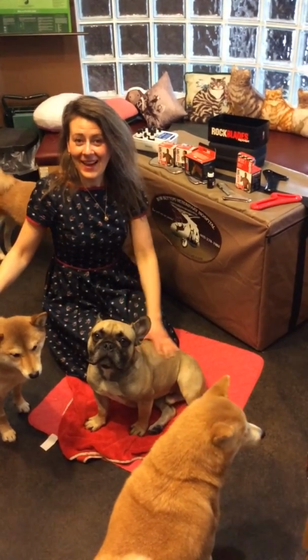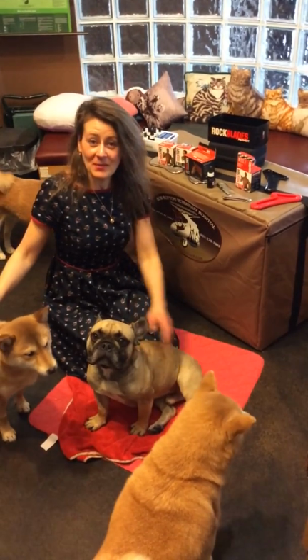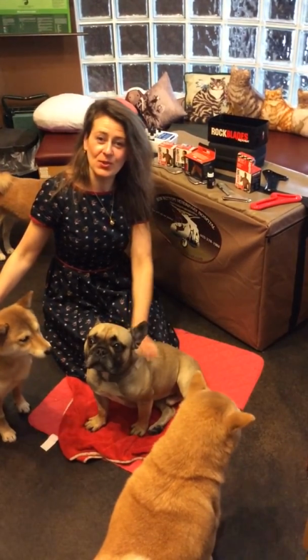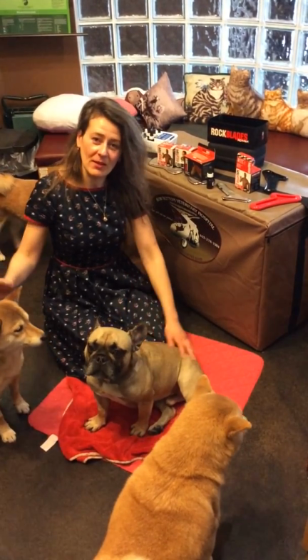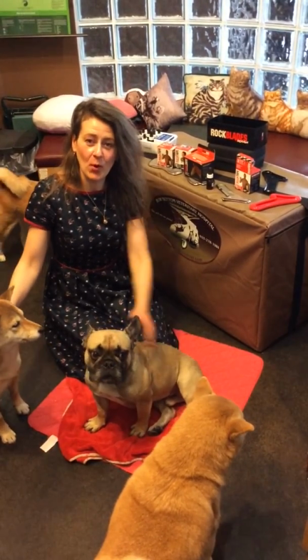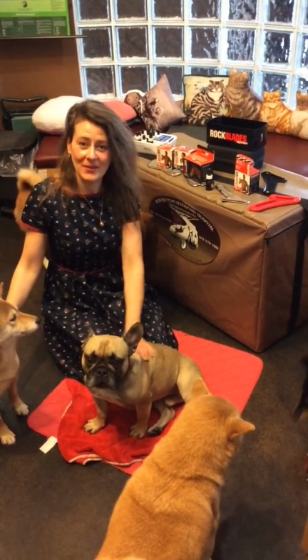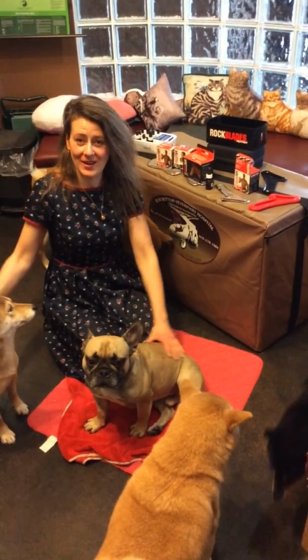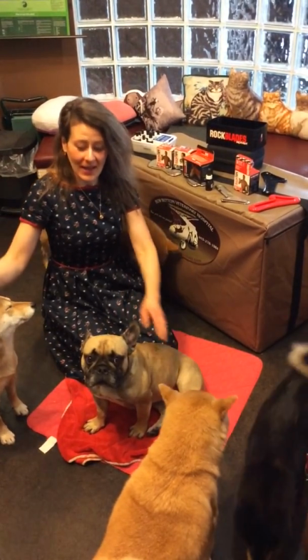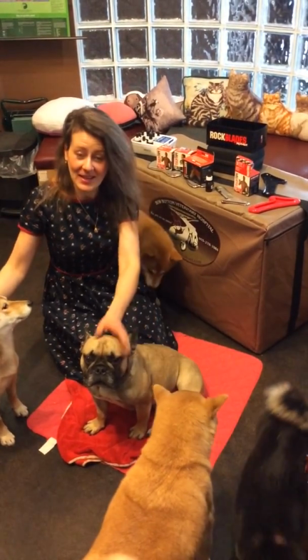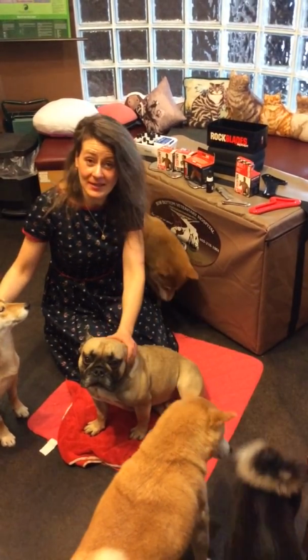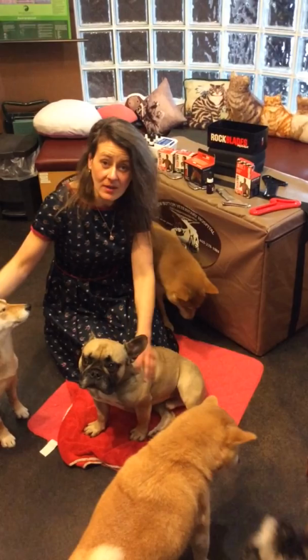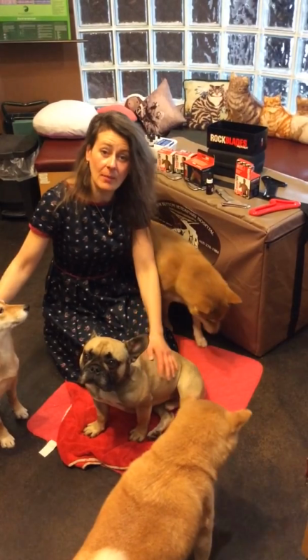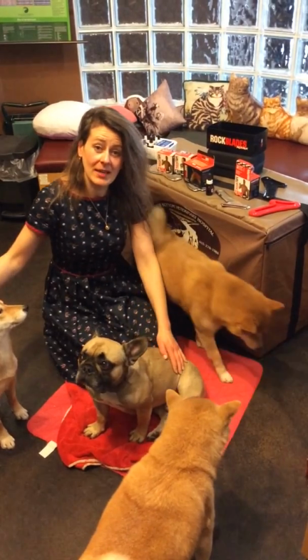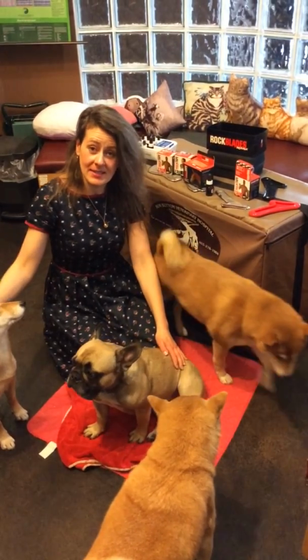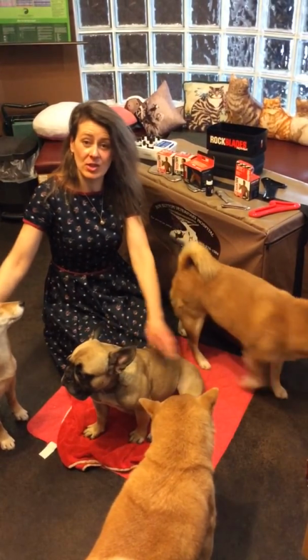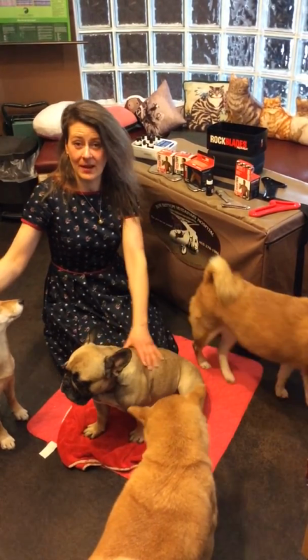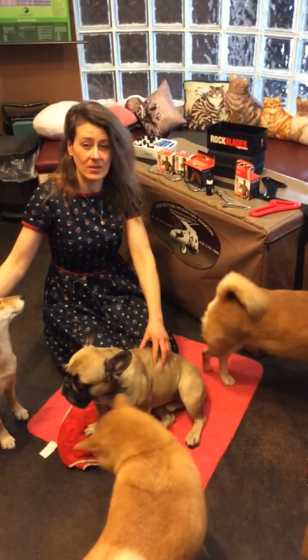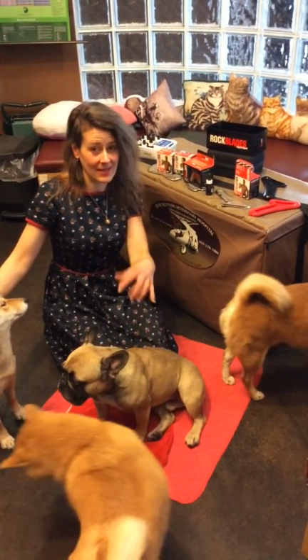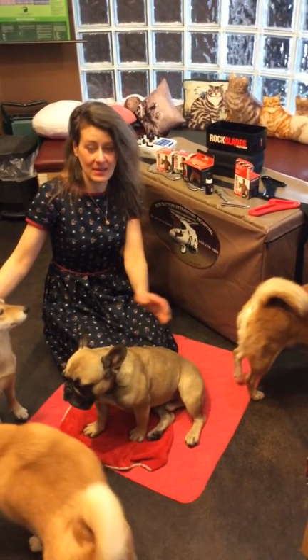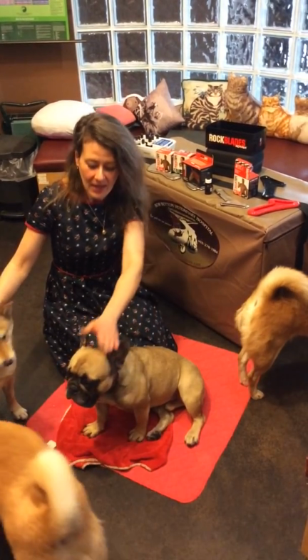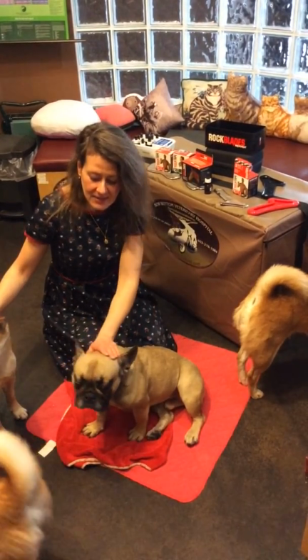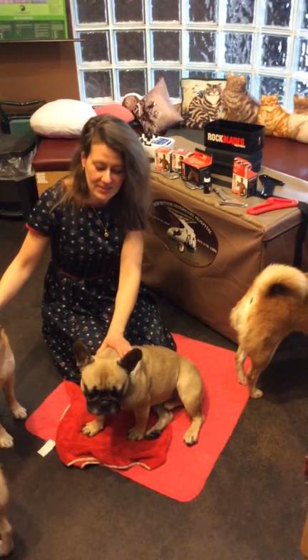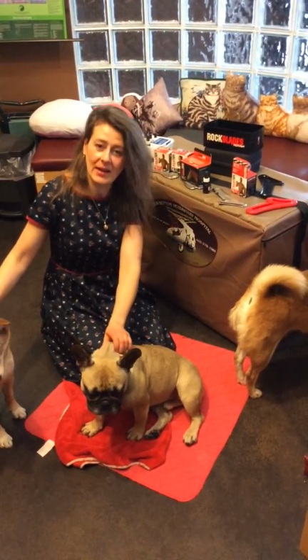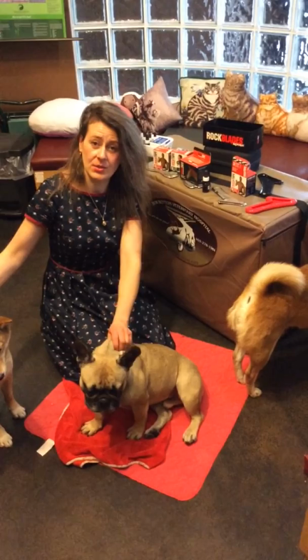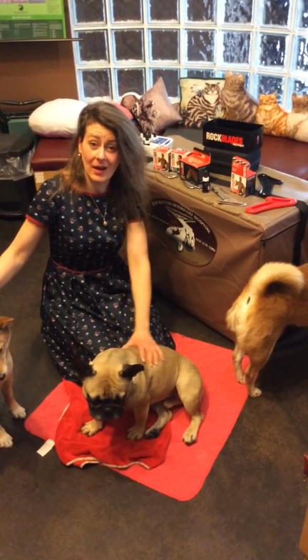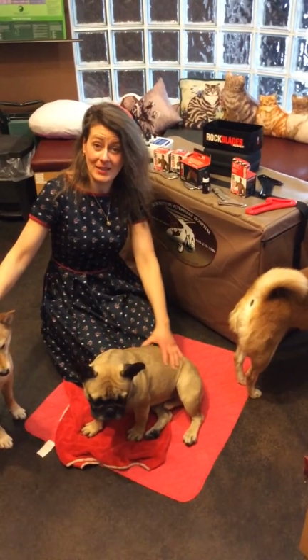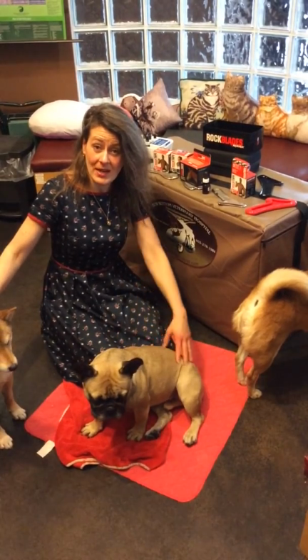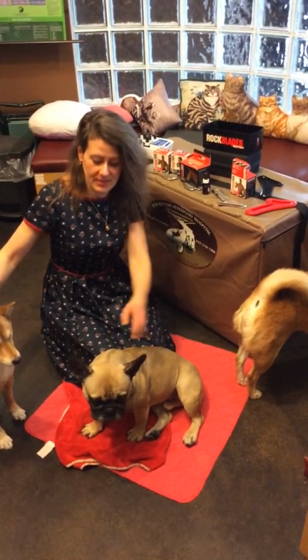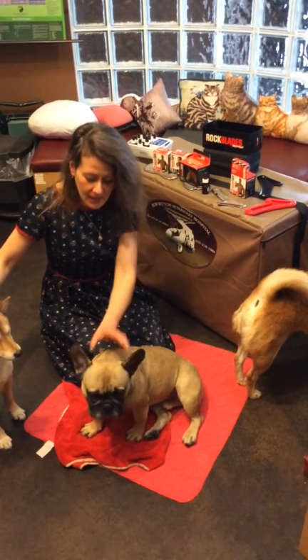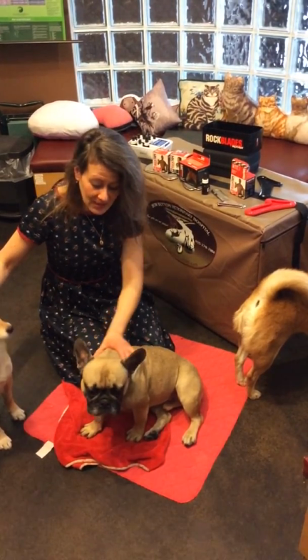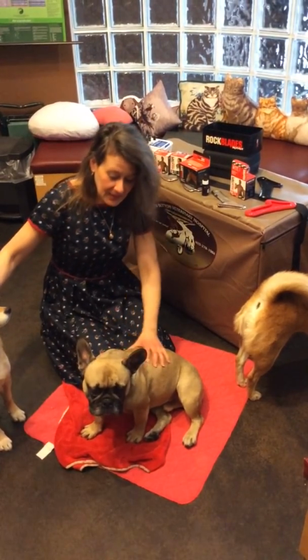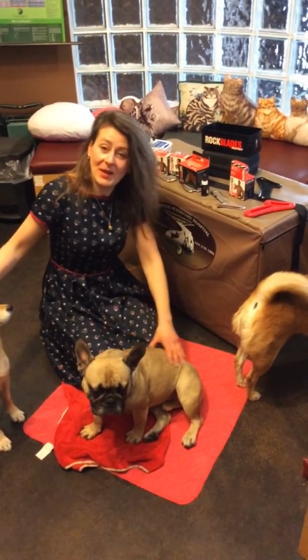Hello, I'm Dr. Julie Schell from Bow Bottom Veterinary Hospital. Today I would like to talk to you about kinesiology taping, otherwise known as K-taping, and it's a procedure that I learned during my chiropractic training courses.